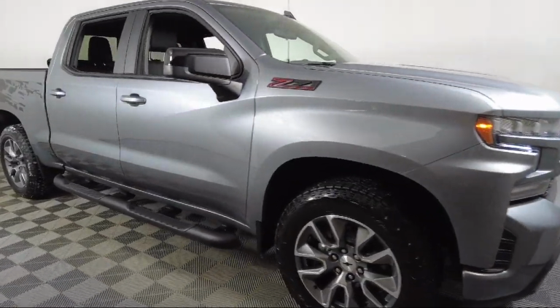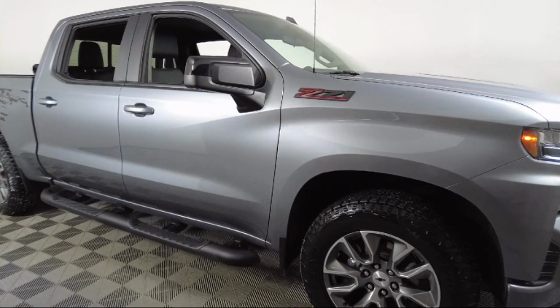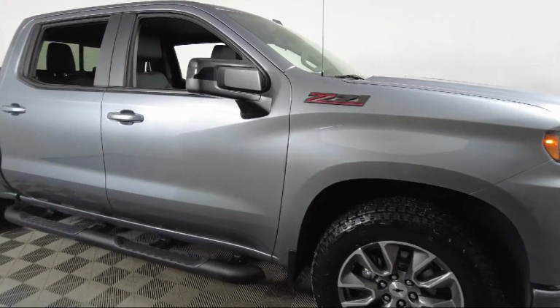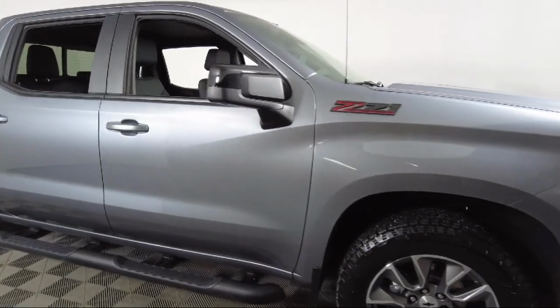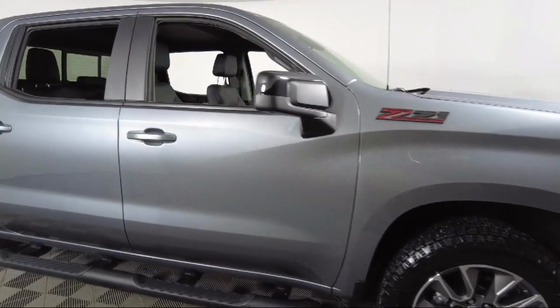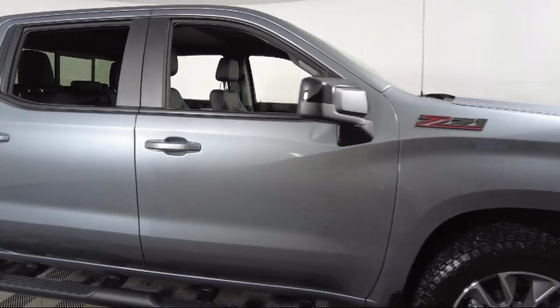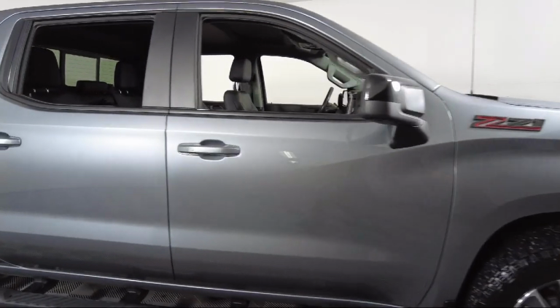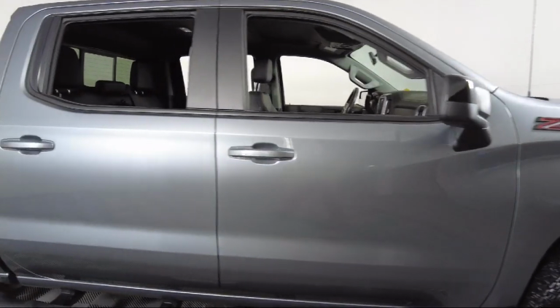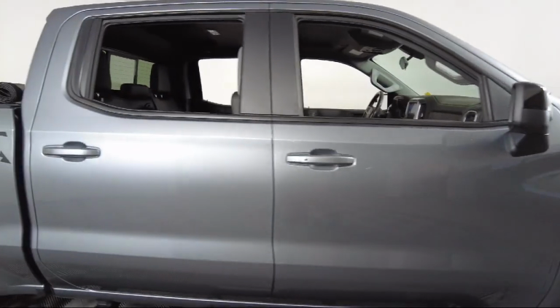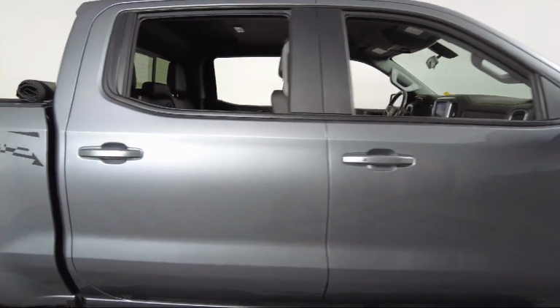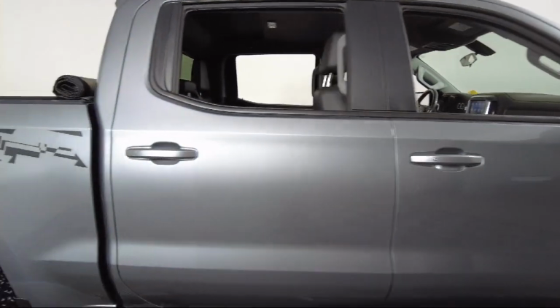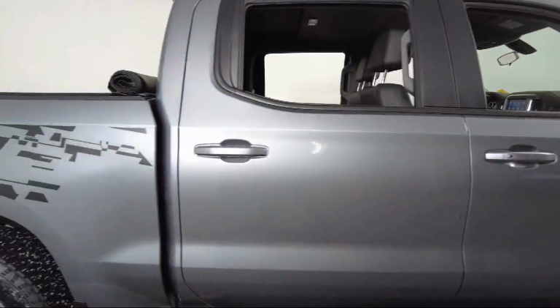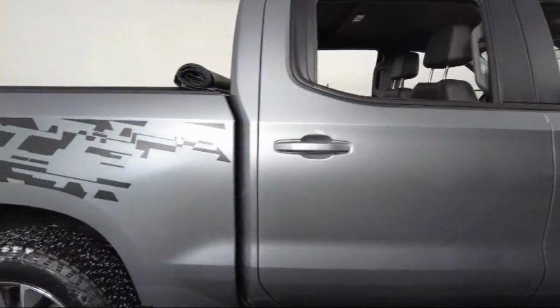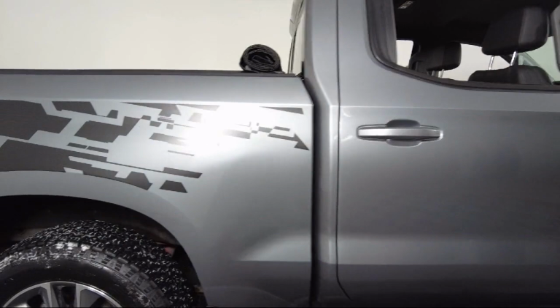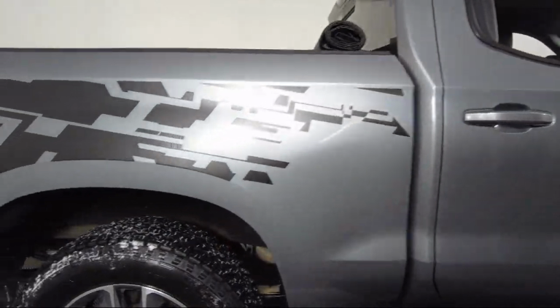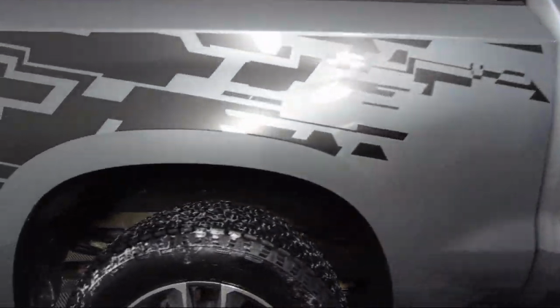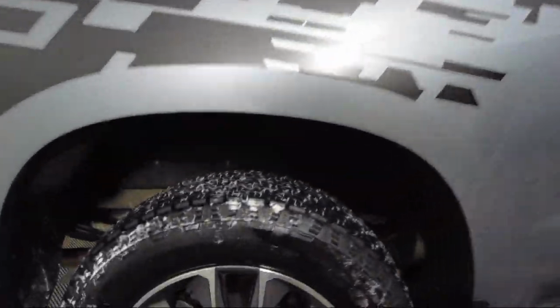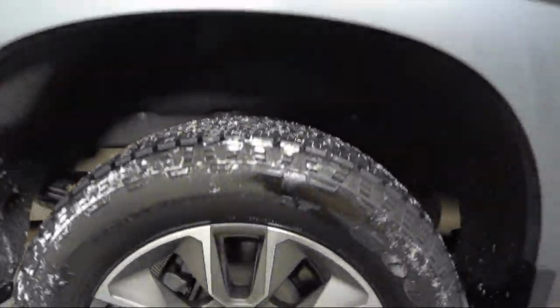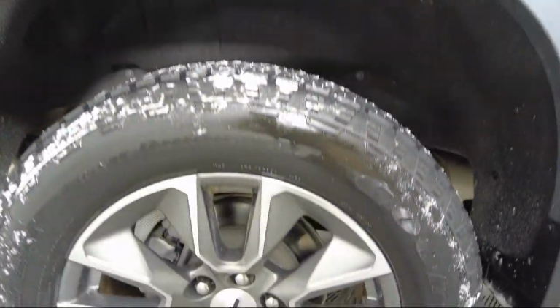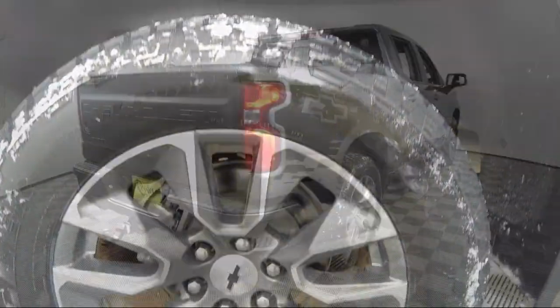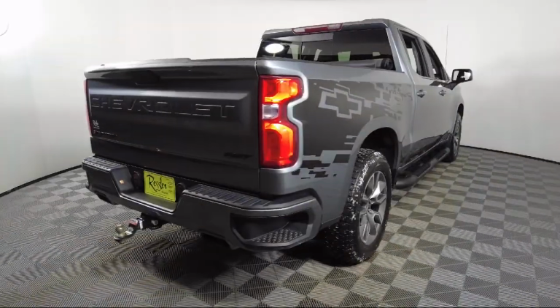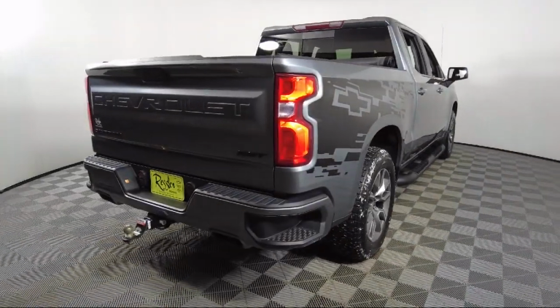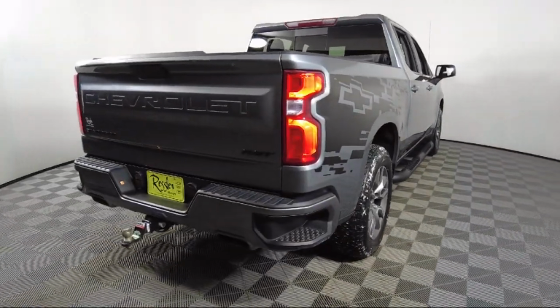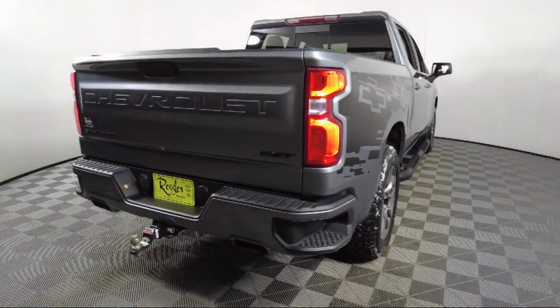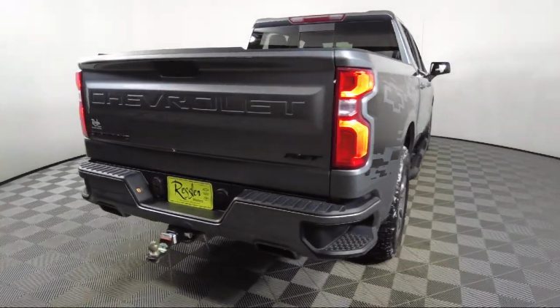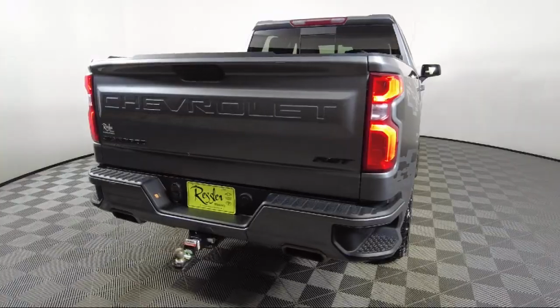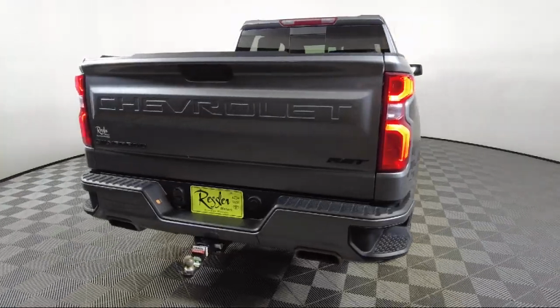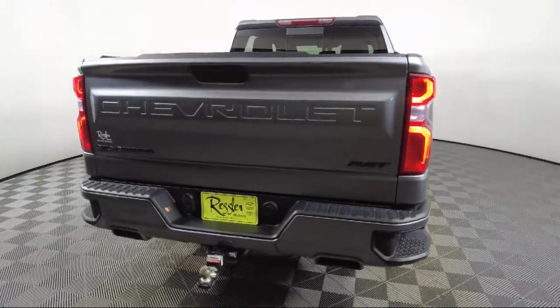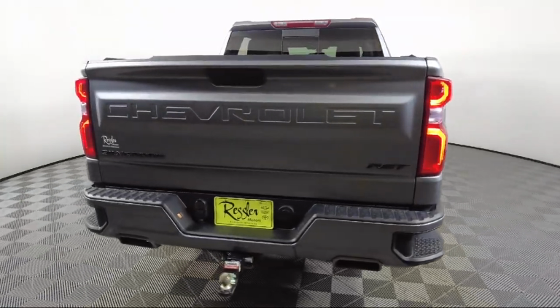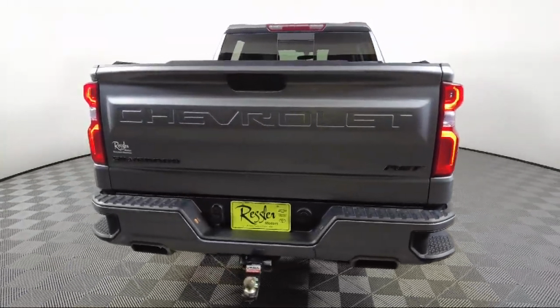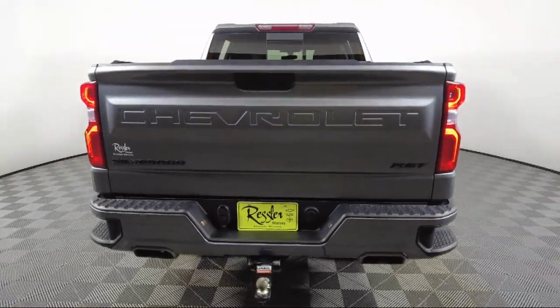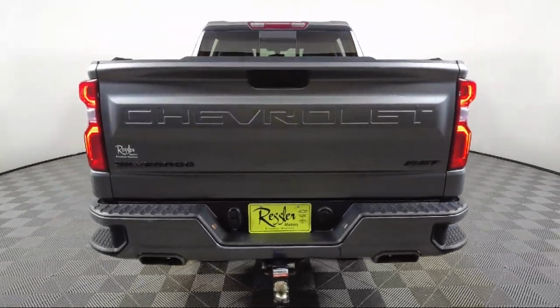It also features a 2-Speed Transfer Case, Keyless Open and Start, HD Radio, Dual Exhaust with Polished Outlets, Outside Temperature Display, Heated Door Mirrors, and has less than 50,000 miles on the odometer.